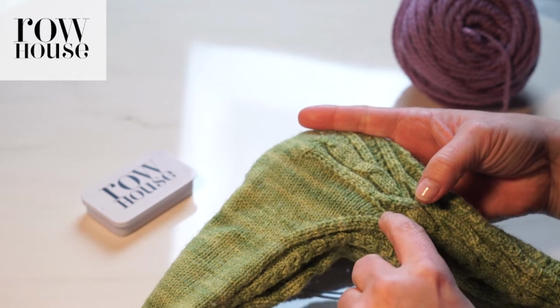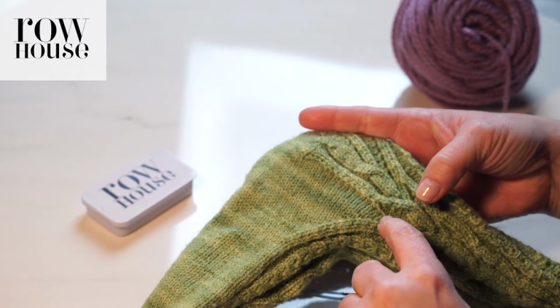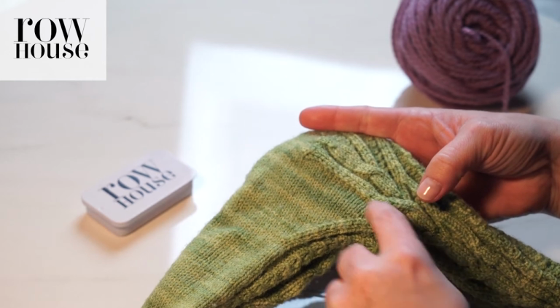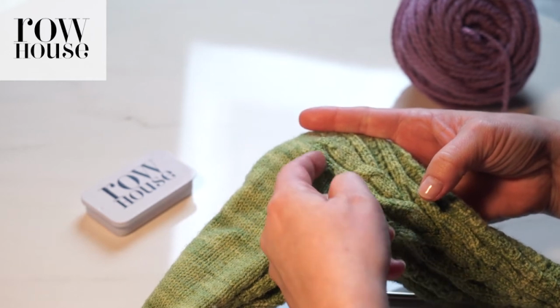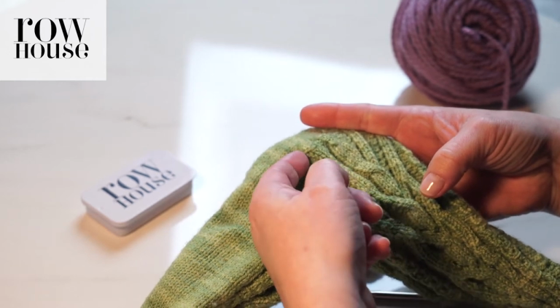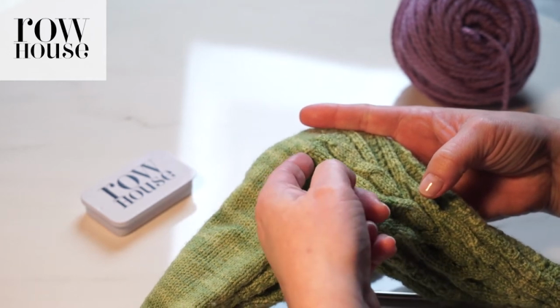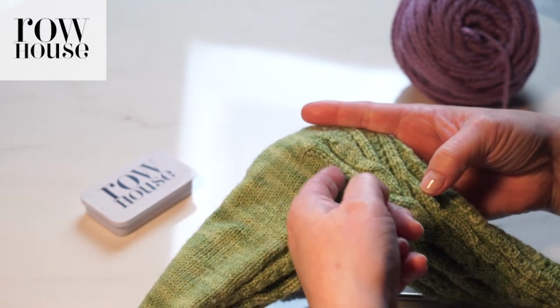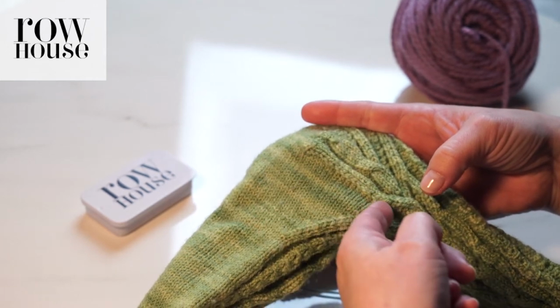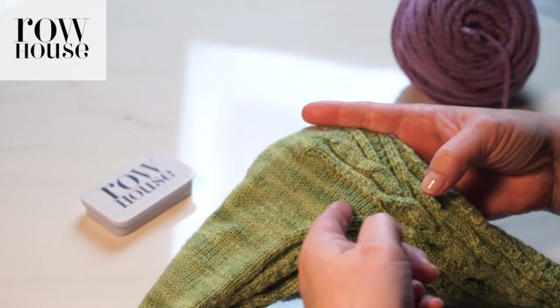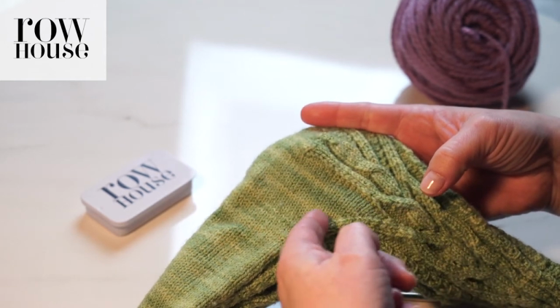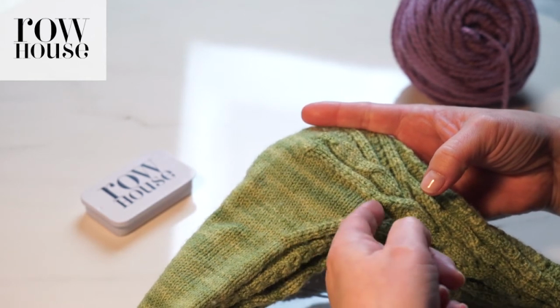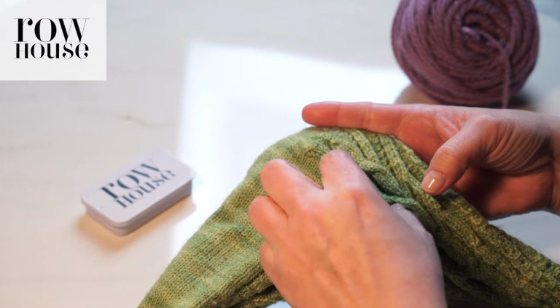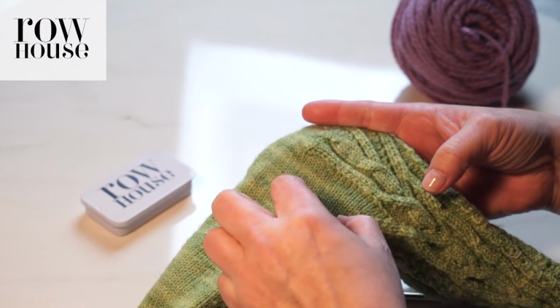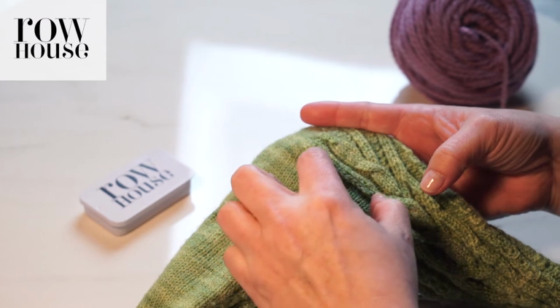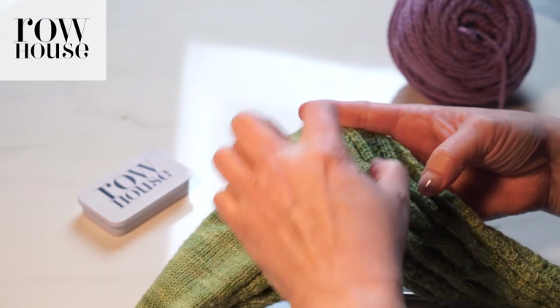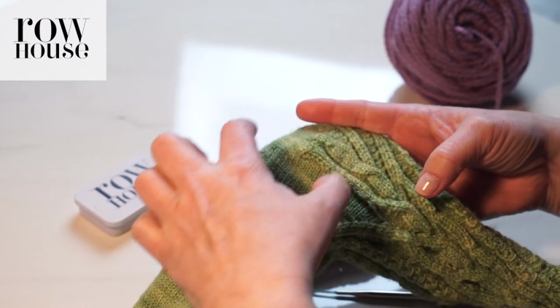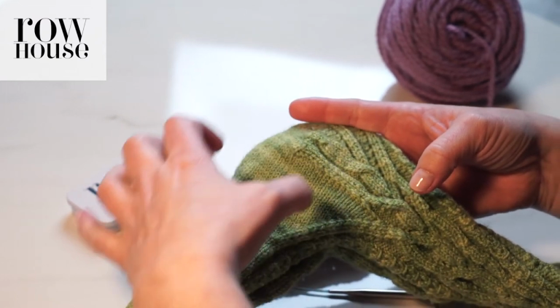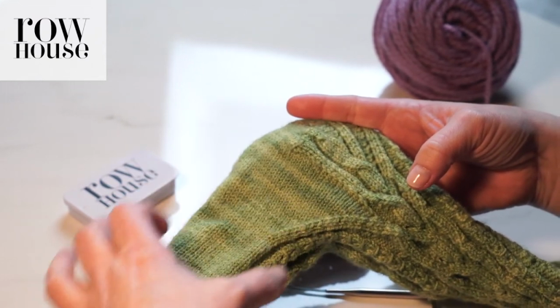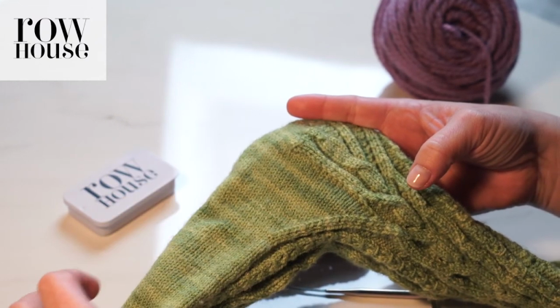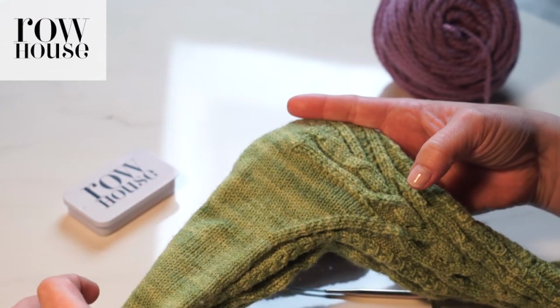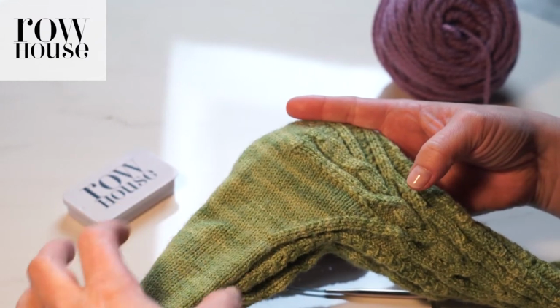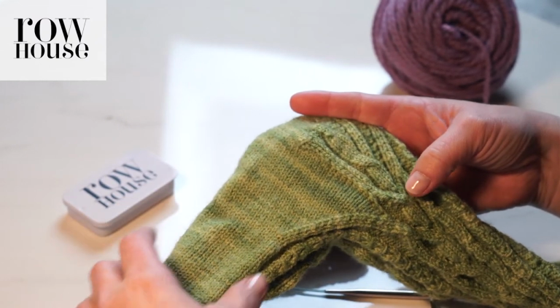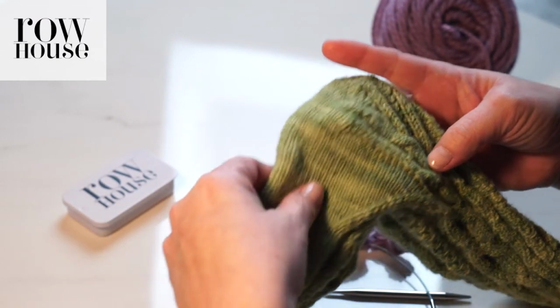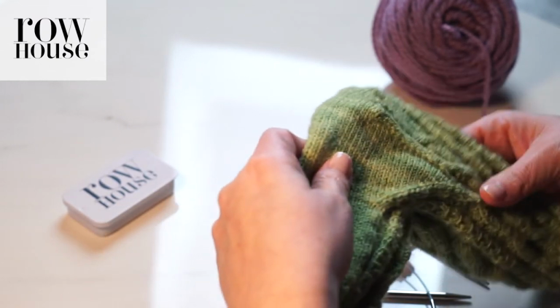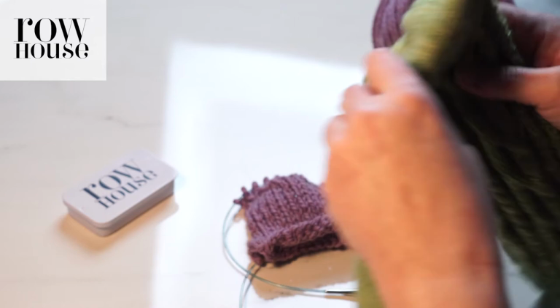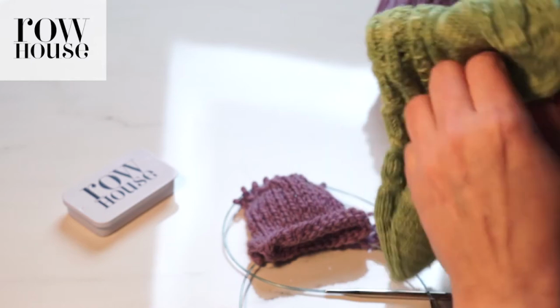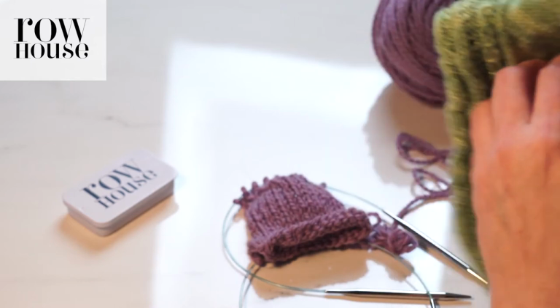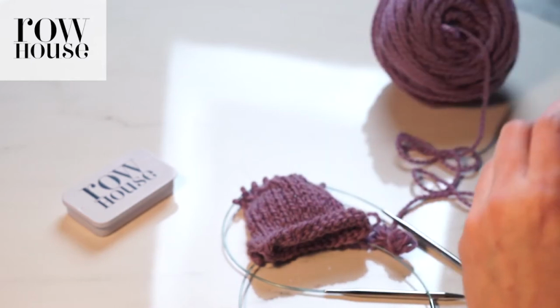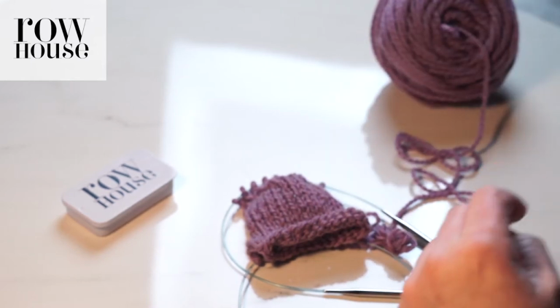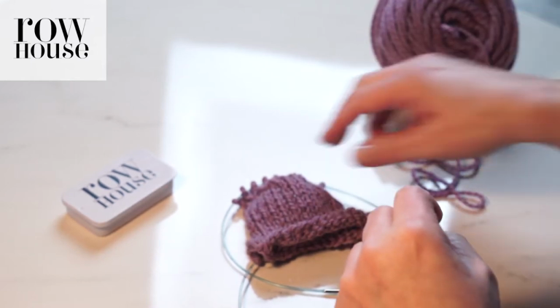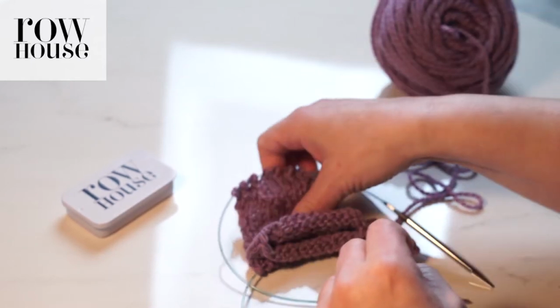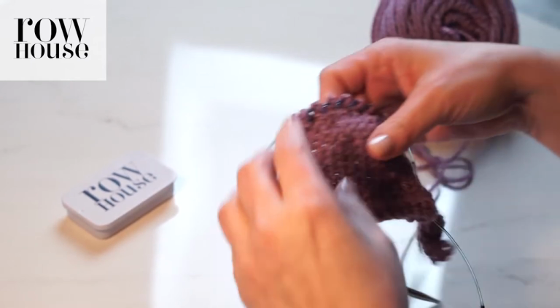The gusset is basically what we call this part of the sock, and it's what brings it all together, so it will once again form a round sock for the bottom of the foot. So how do we do that?